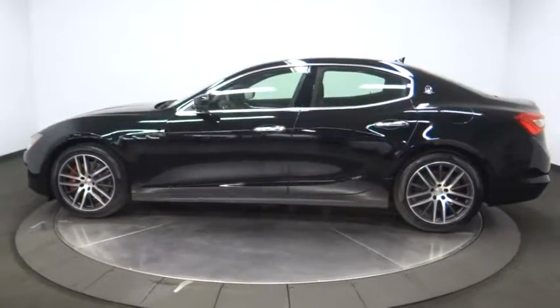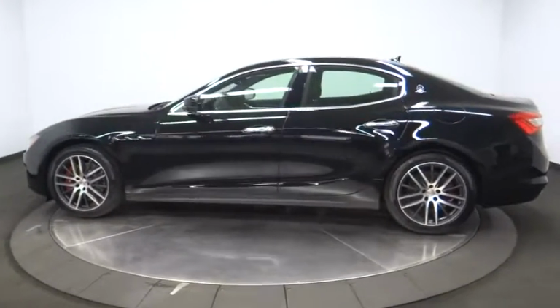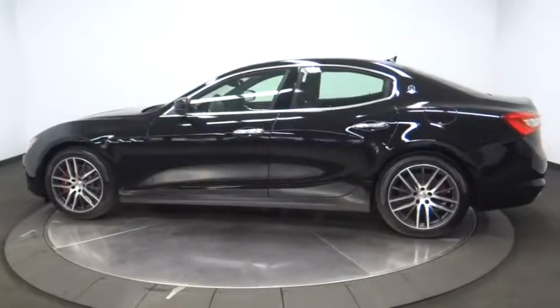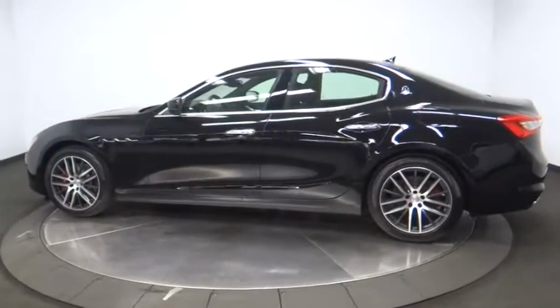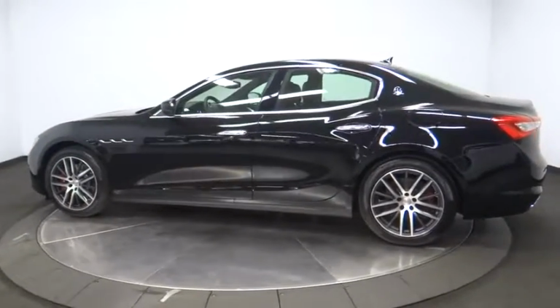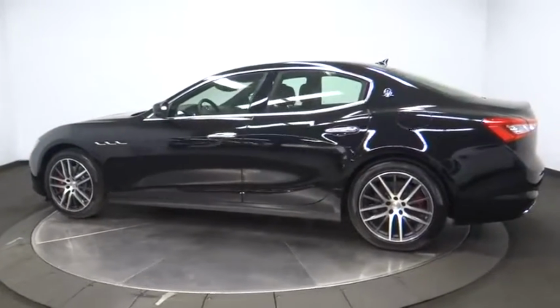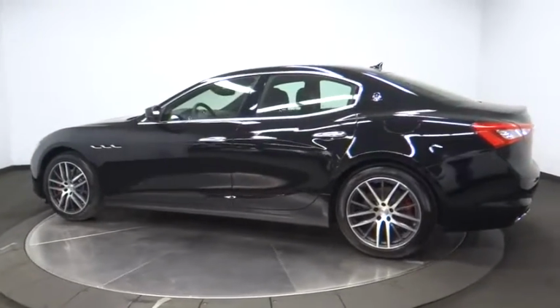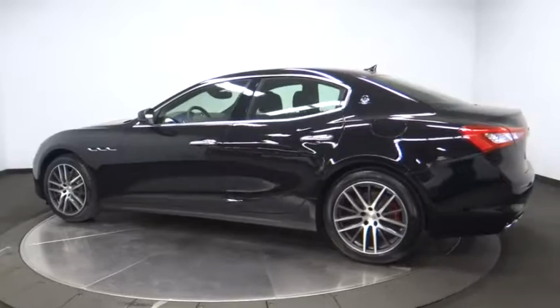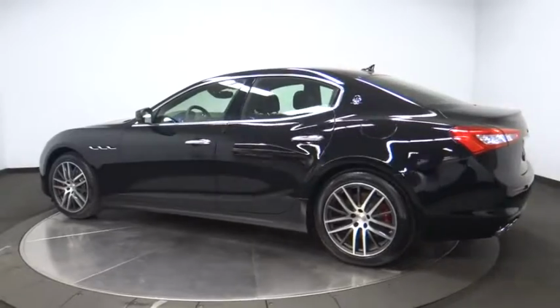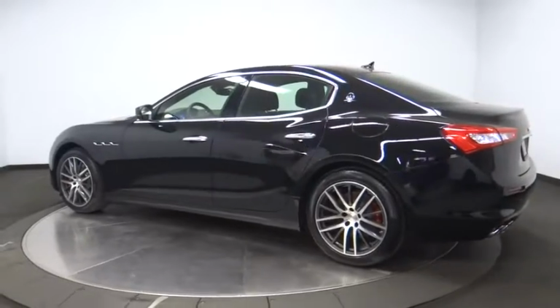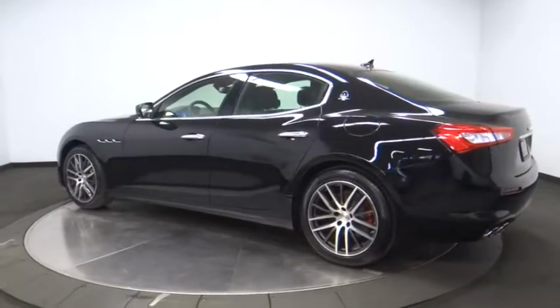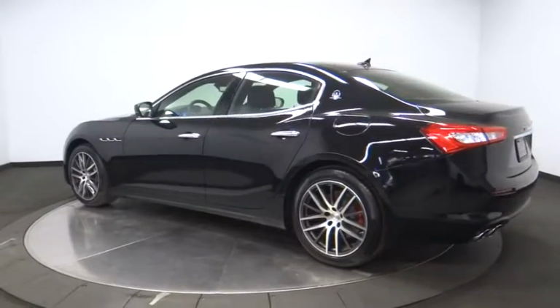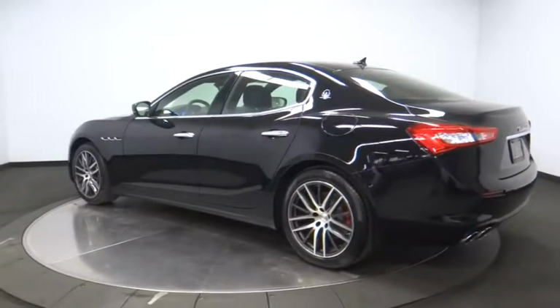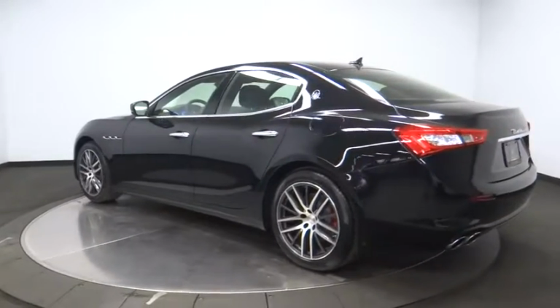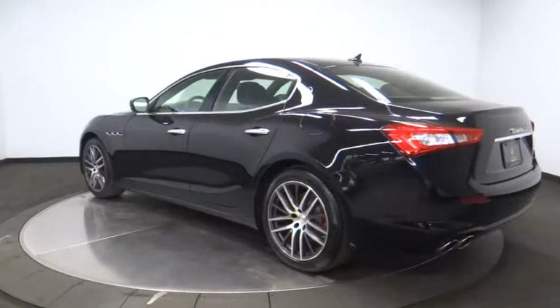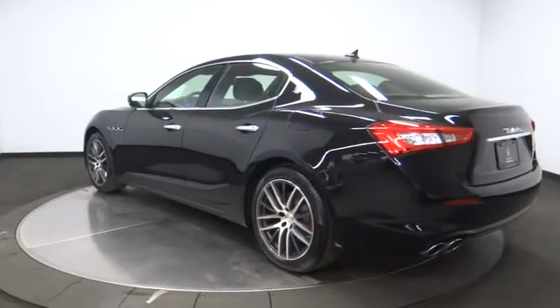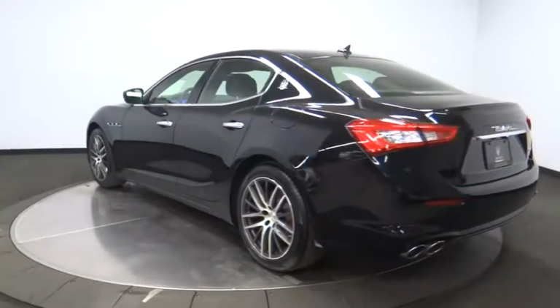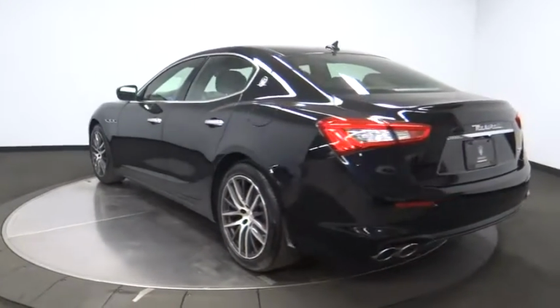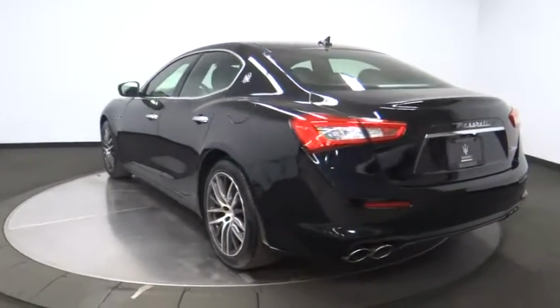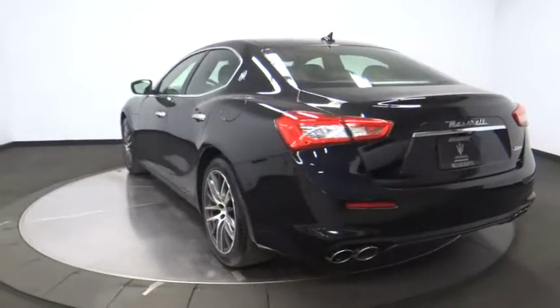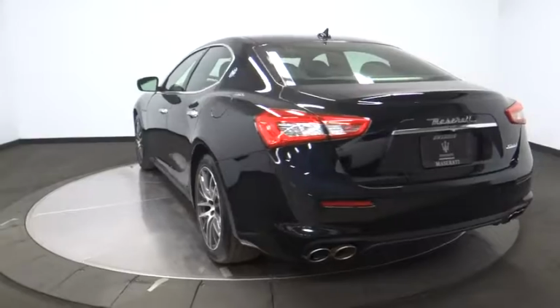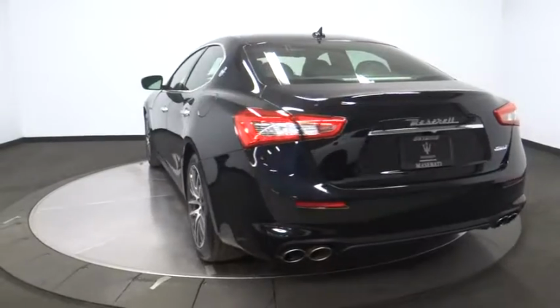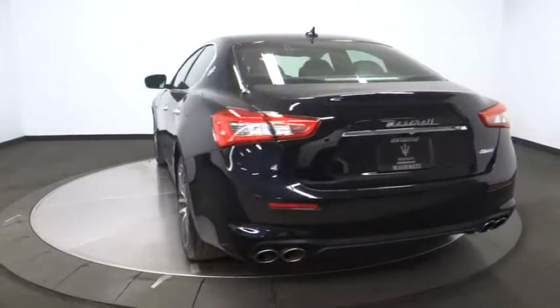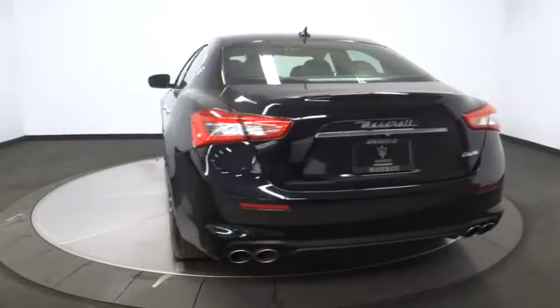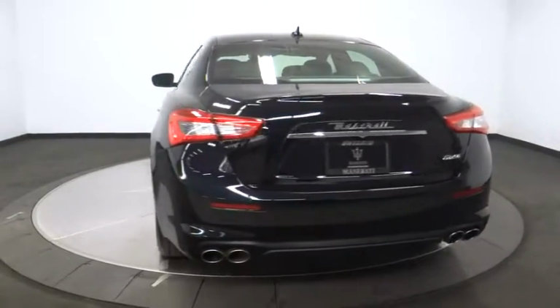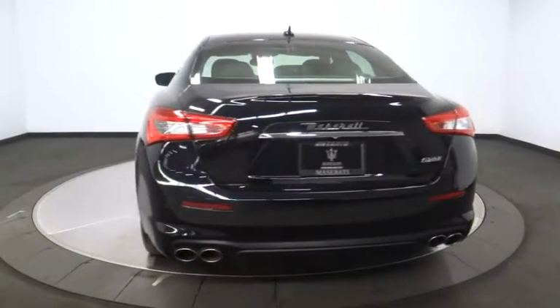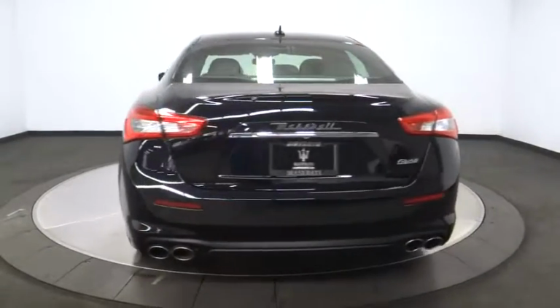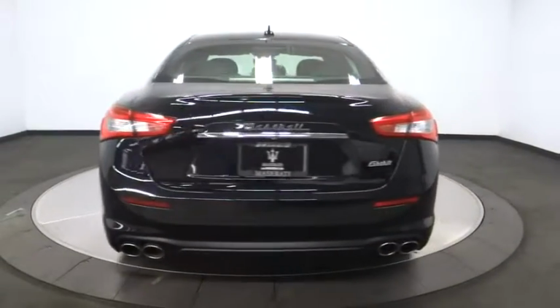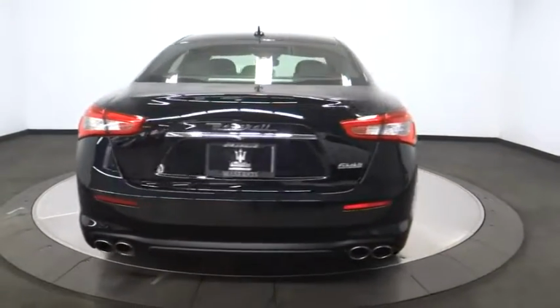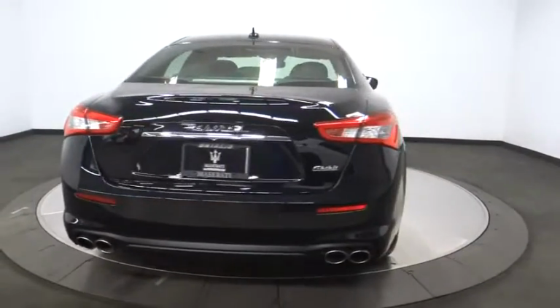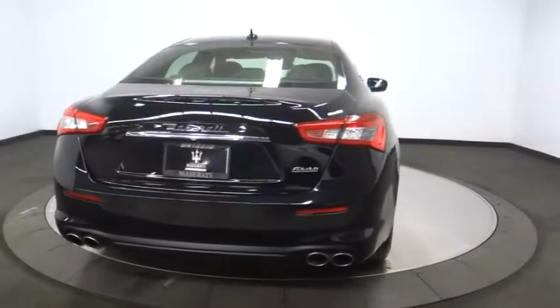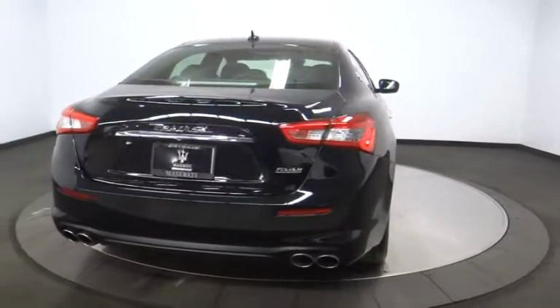Here are some of this vehicle's great options: anti-lock braking system, remote engine start, stability control, traction control, keyless entry, steering wheel audio controls, navigation system, backup camera.